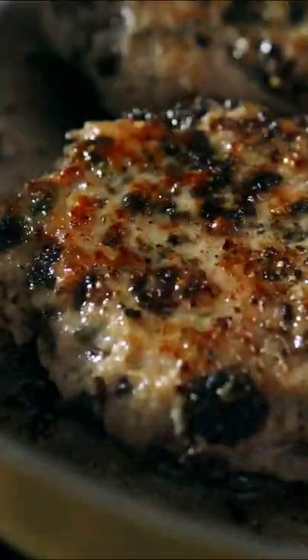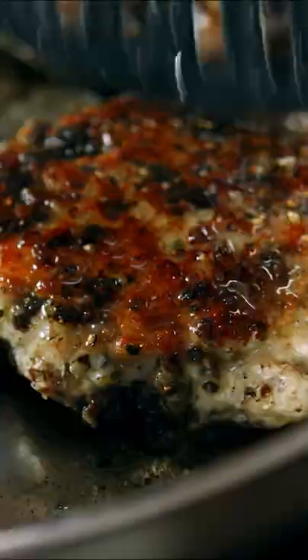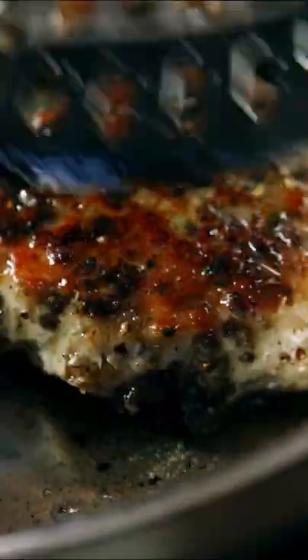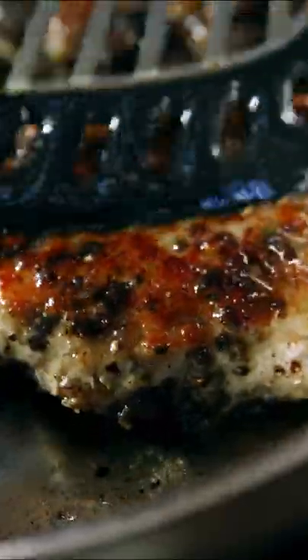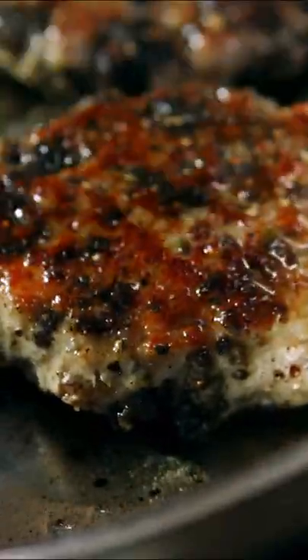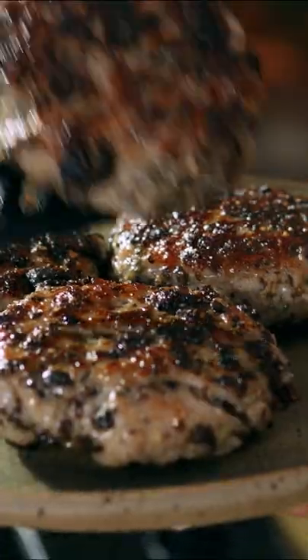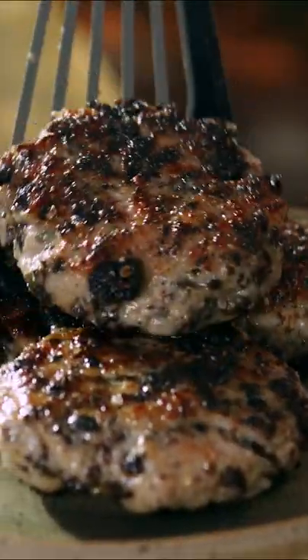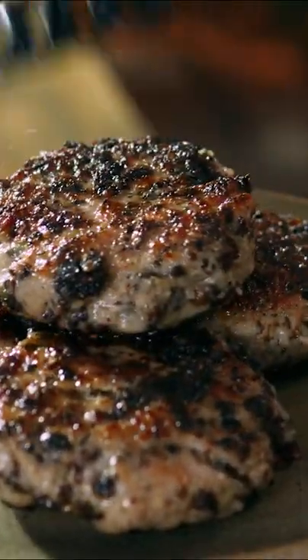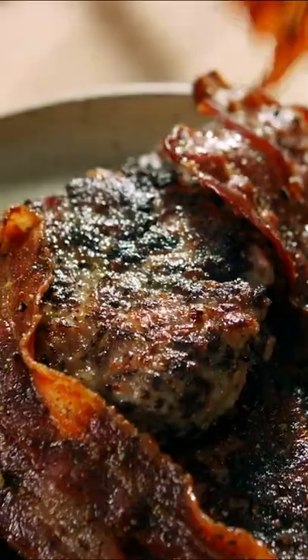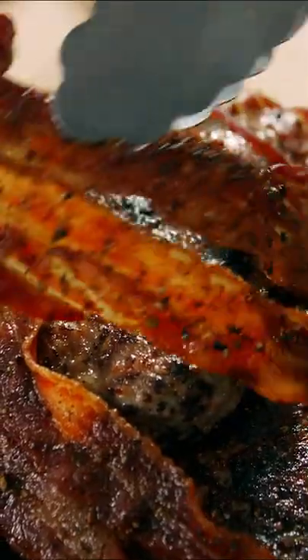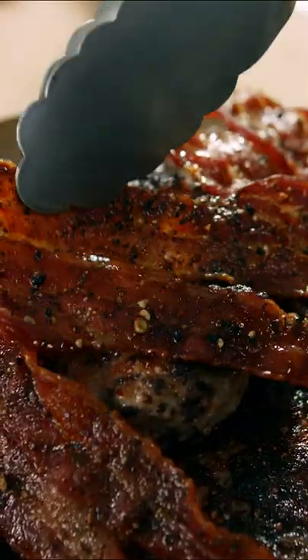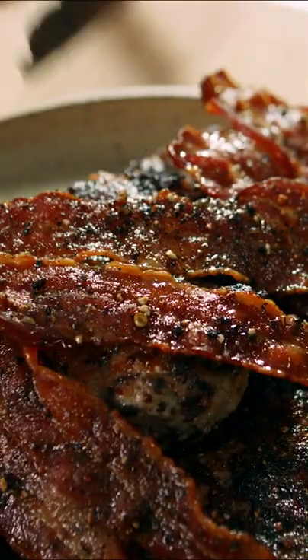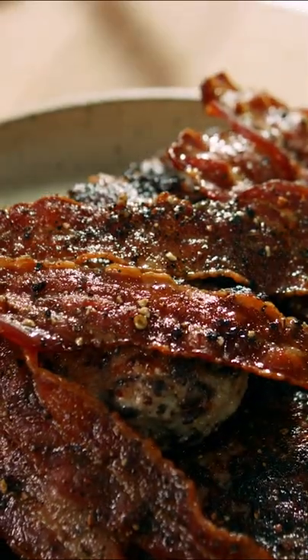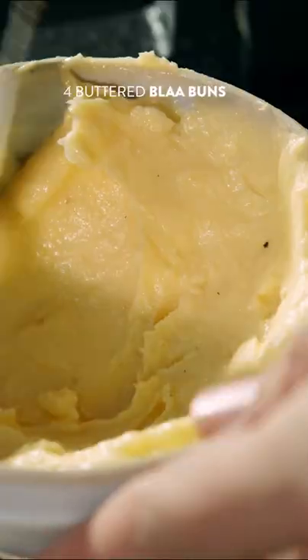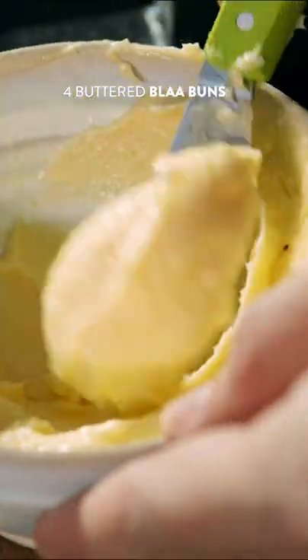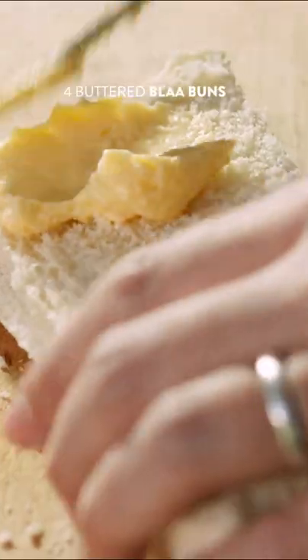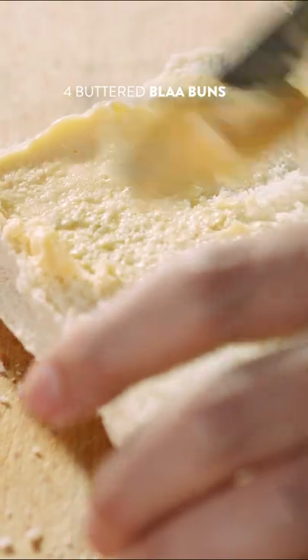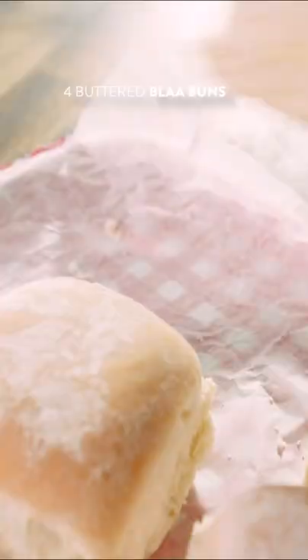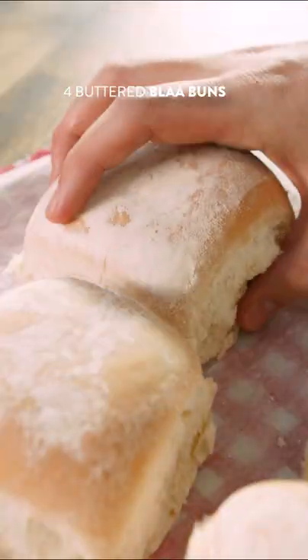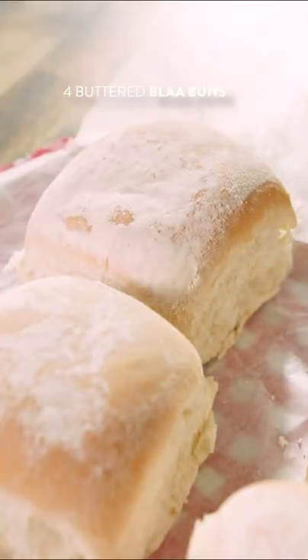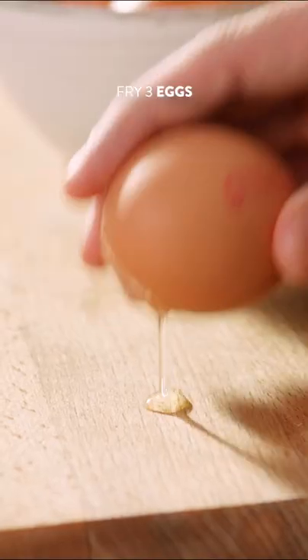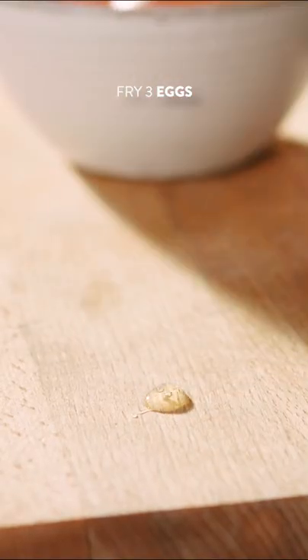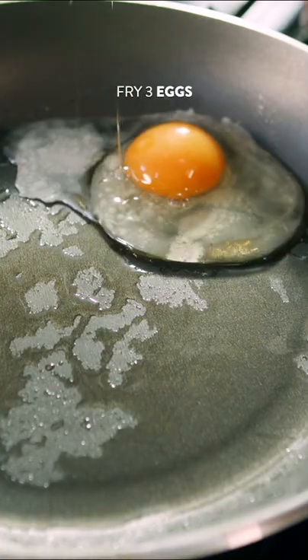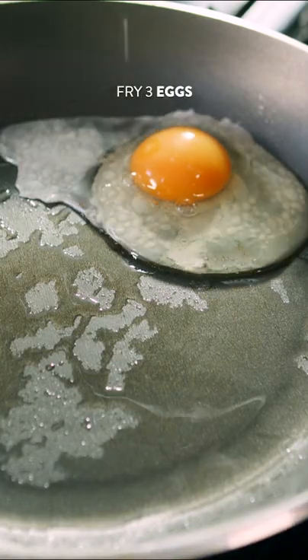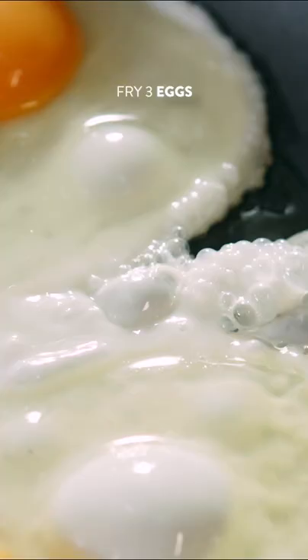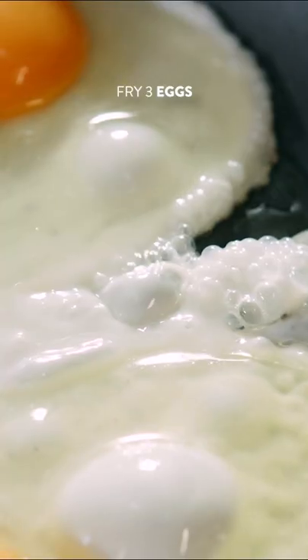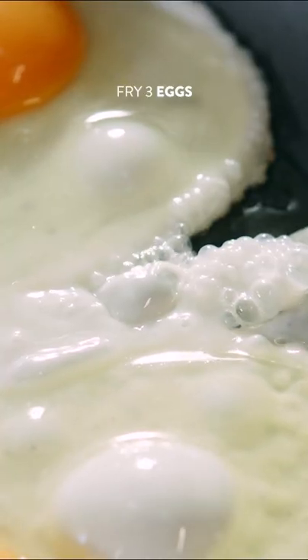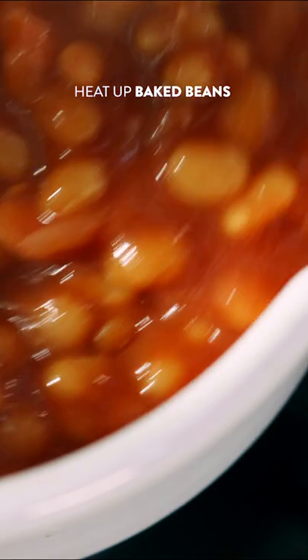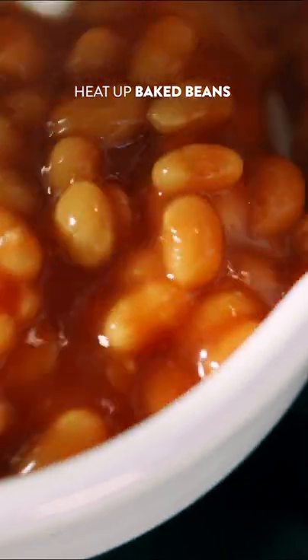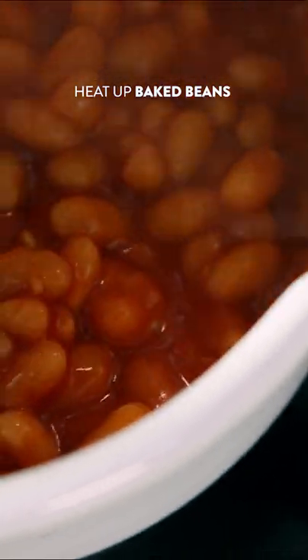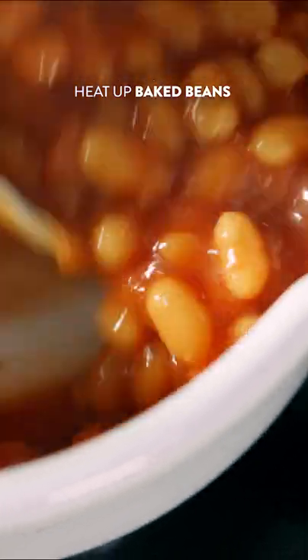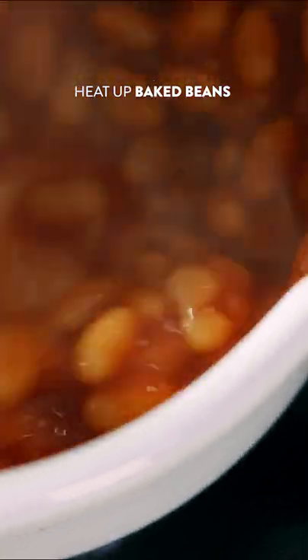Just have a look at that — really gorgeous sizzling sausage patties that have all that flavor of black pudding running through. We're gonna butter up our bread baps, fry off some eggs, warm our beans, and then it's just a case of building a sandwich.